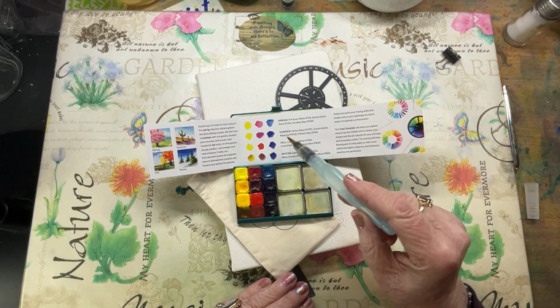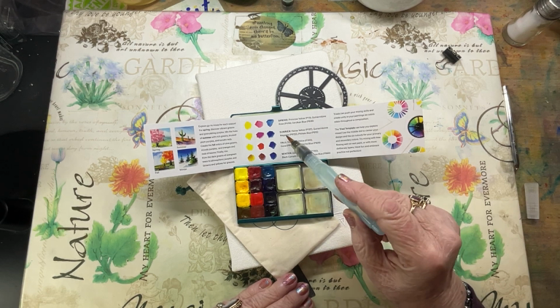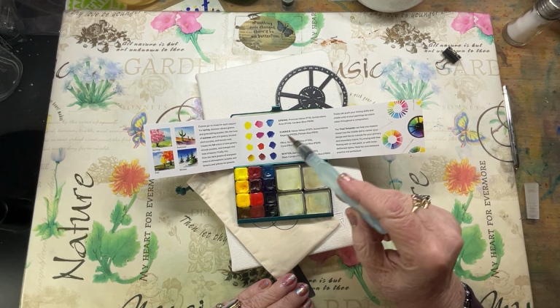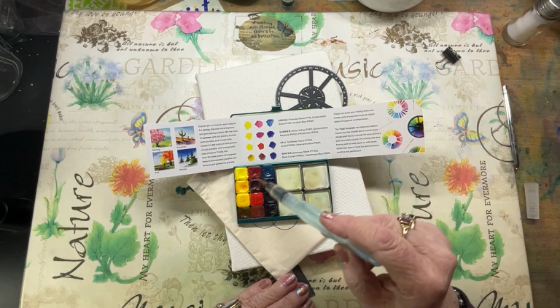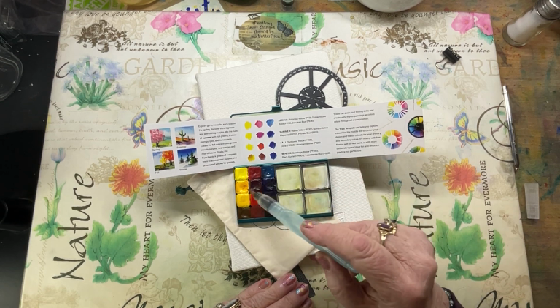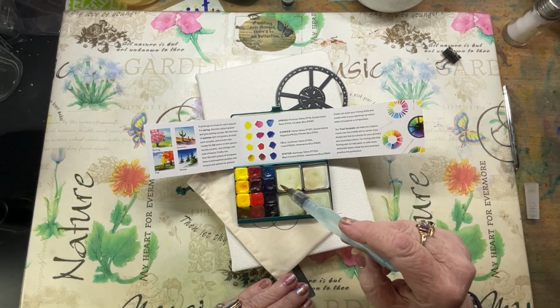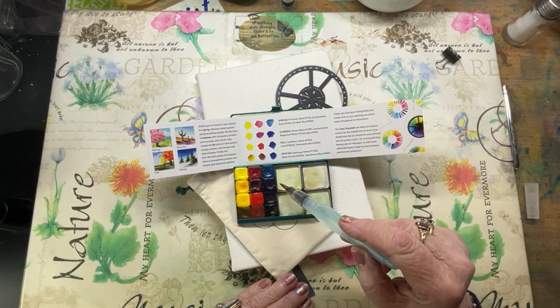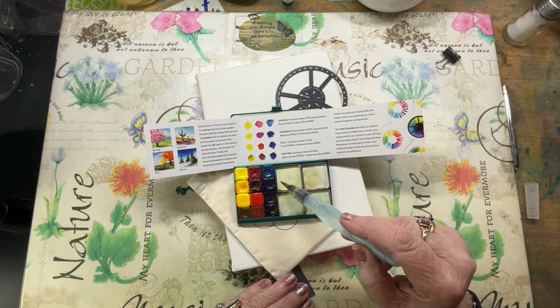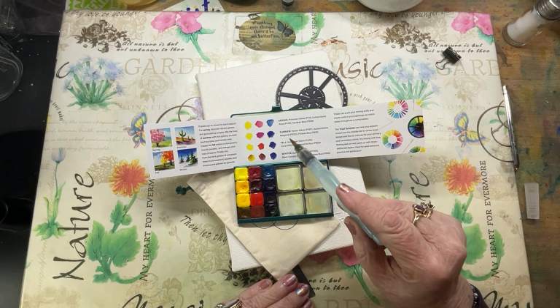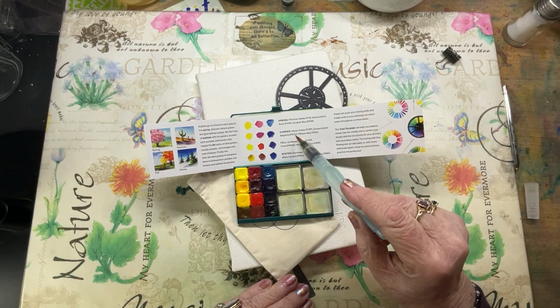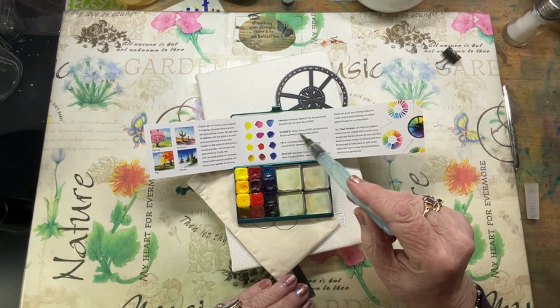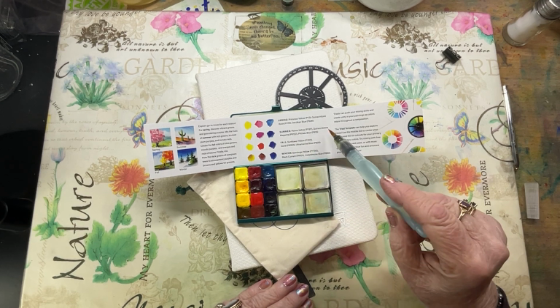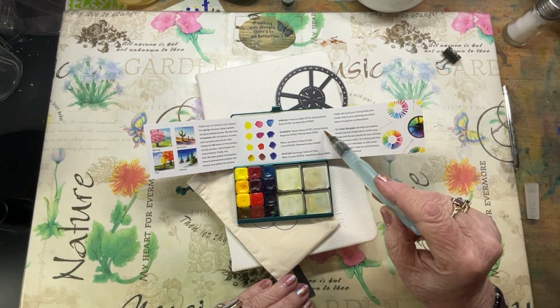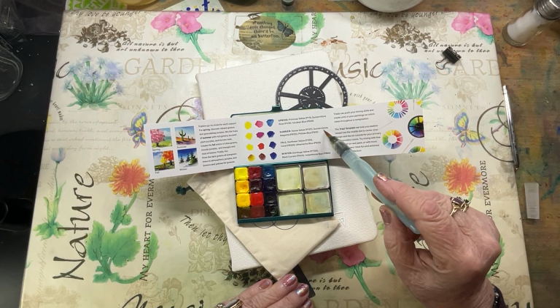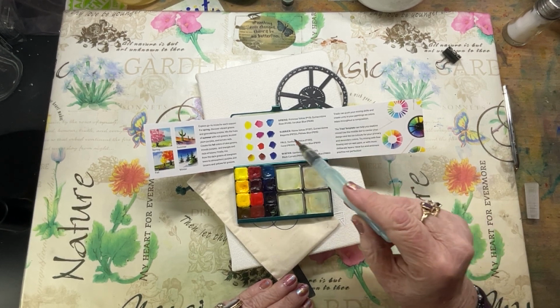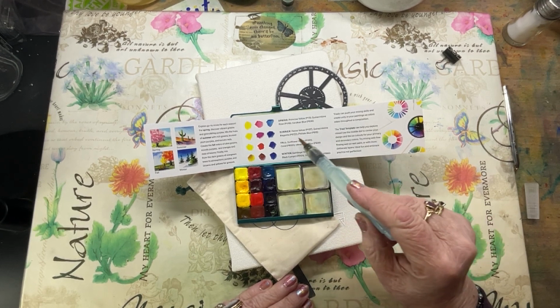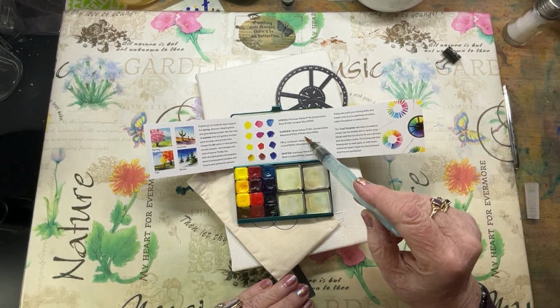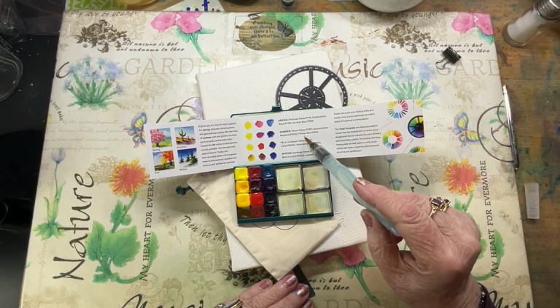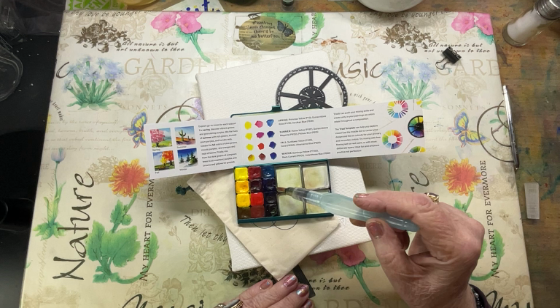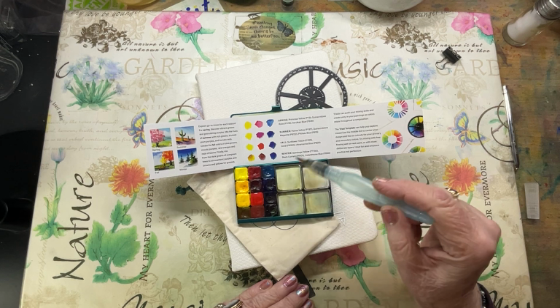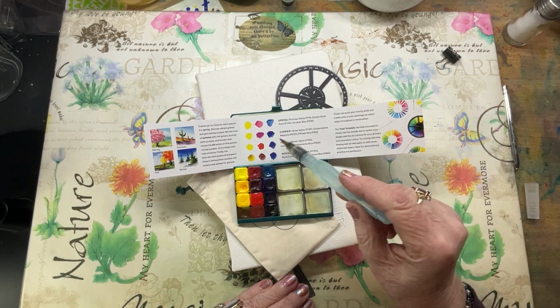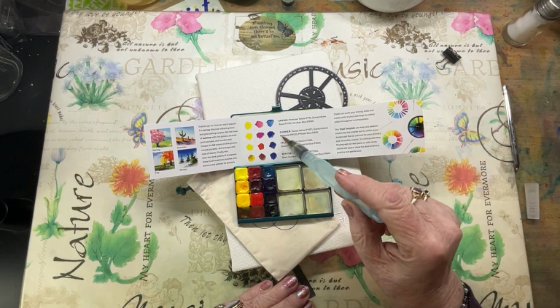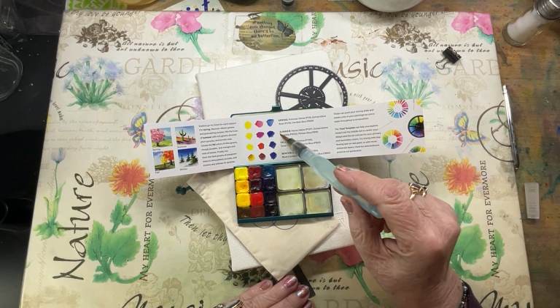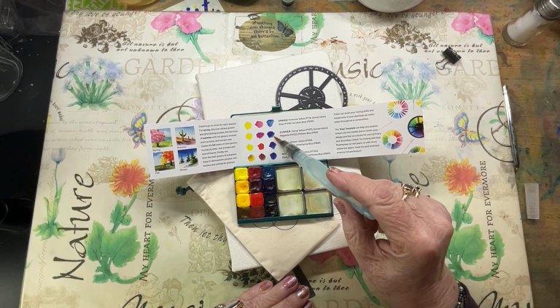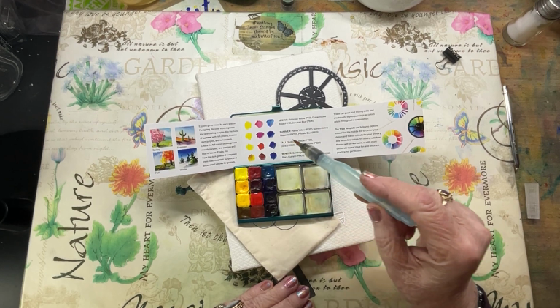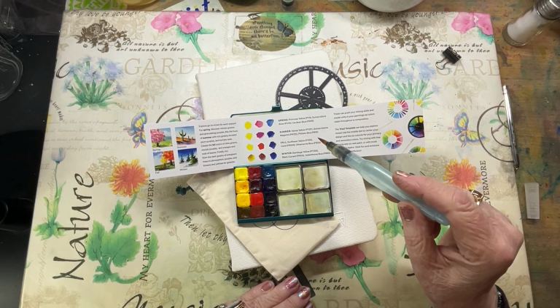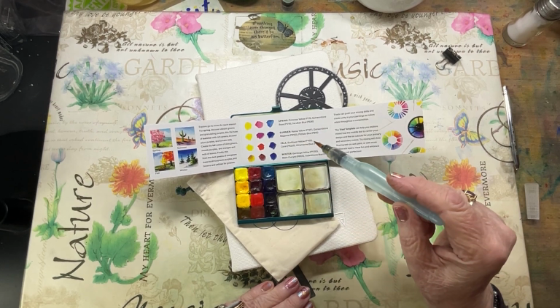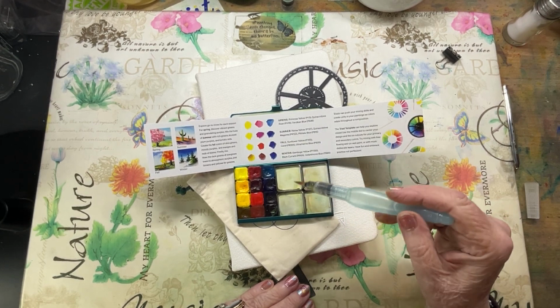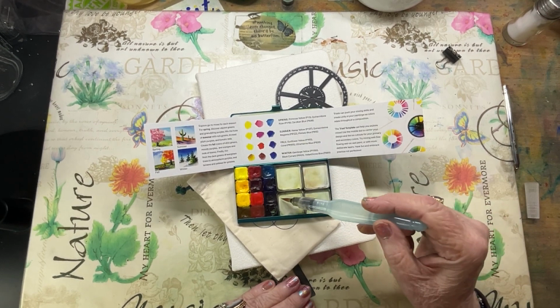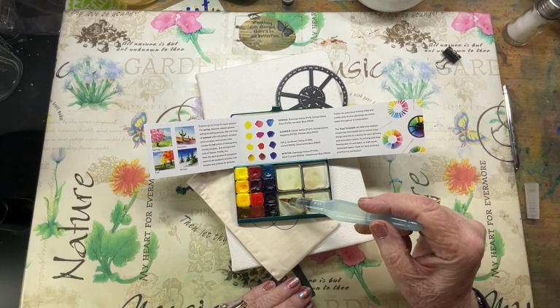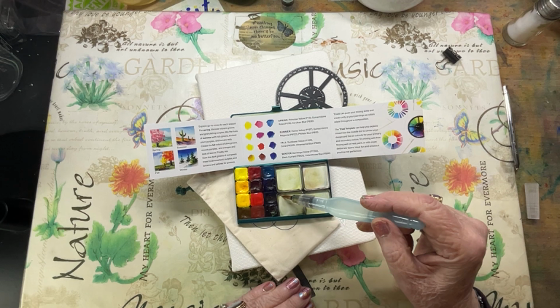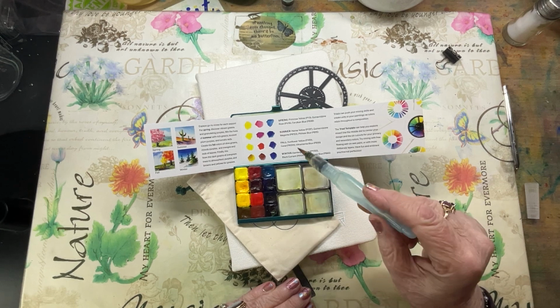The next one is Summer — that's this row: Hansa Yellow, Quin Magenta, and Phthalo Blue. This is actually my favorite triad.